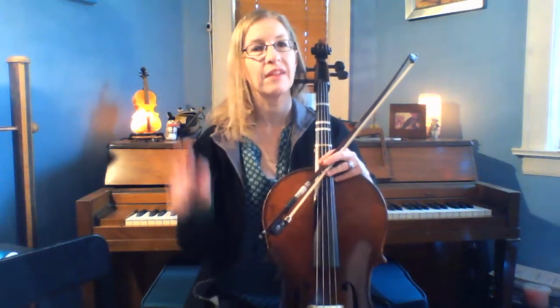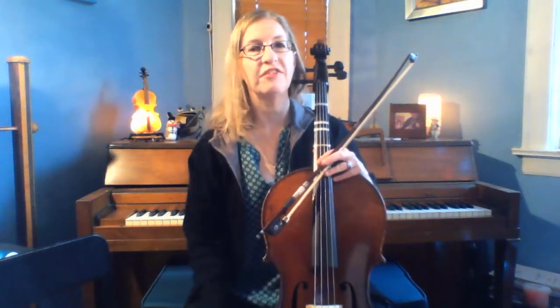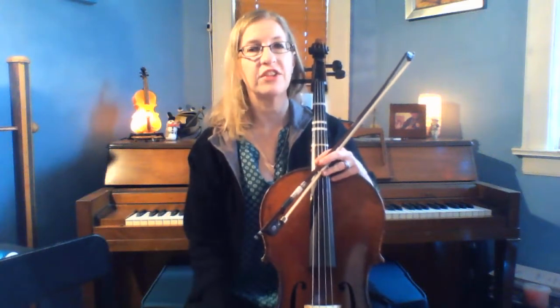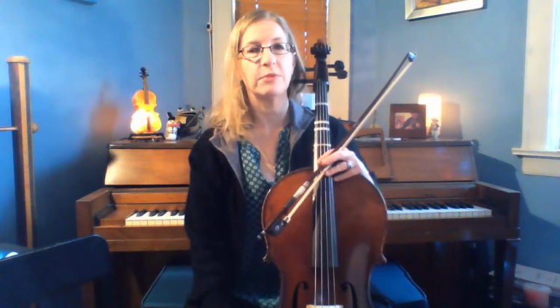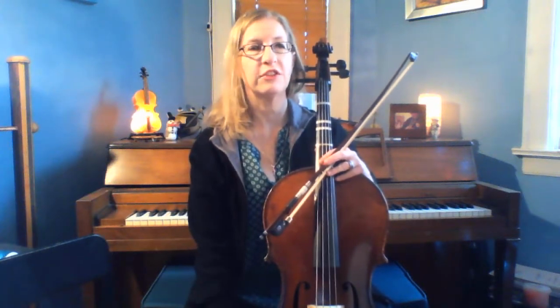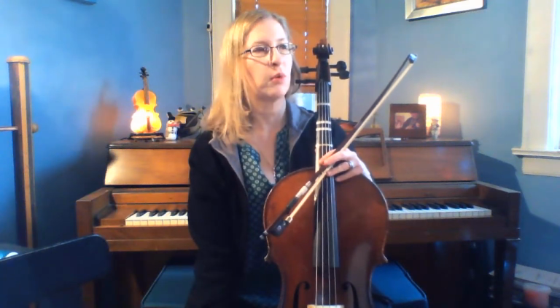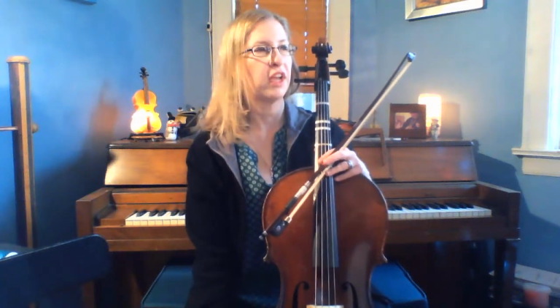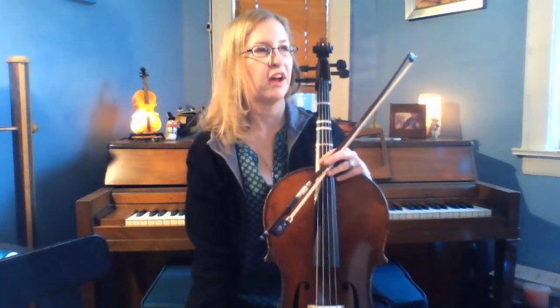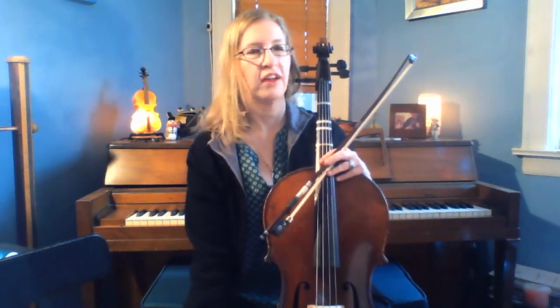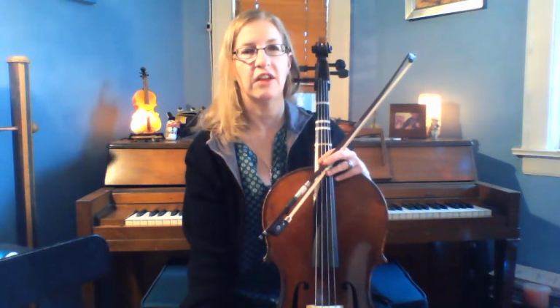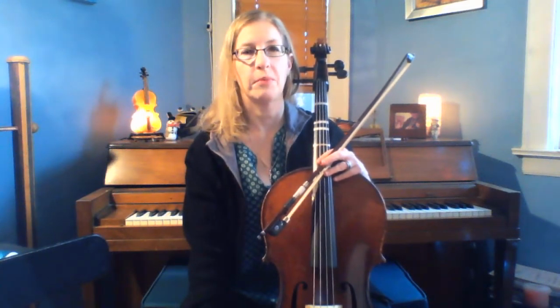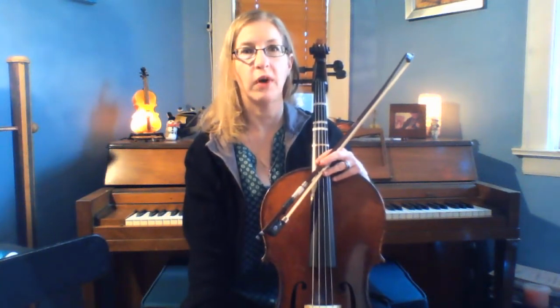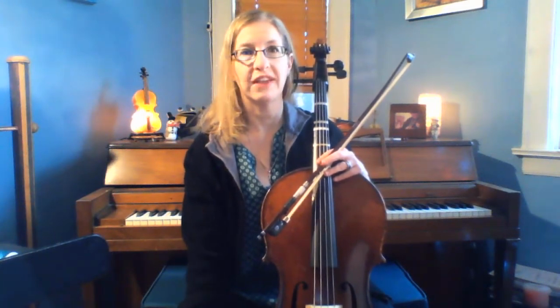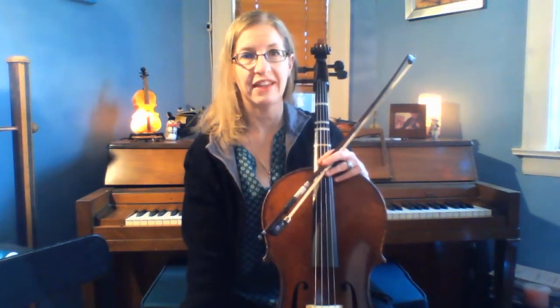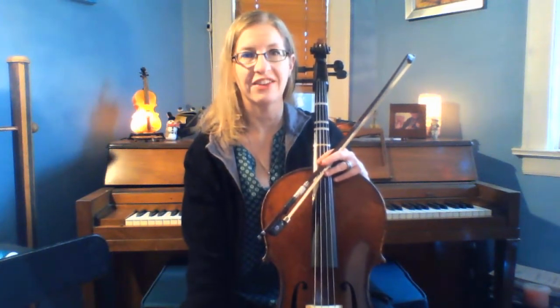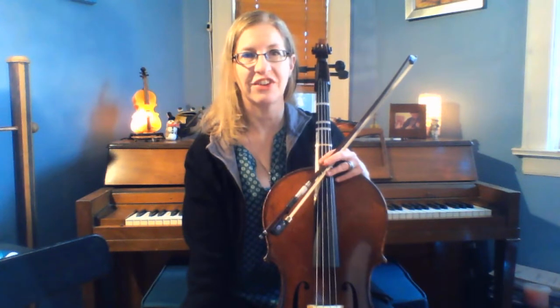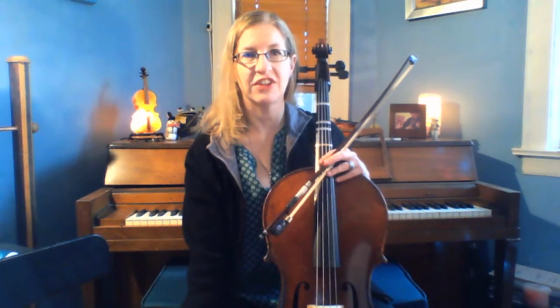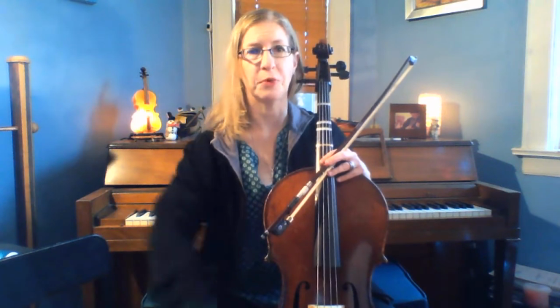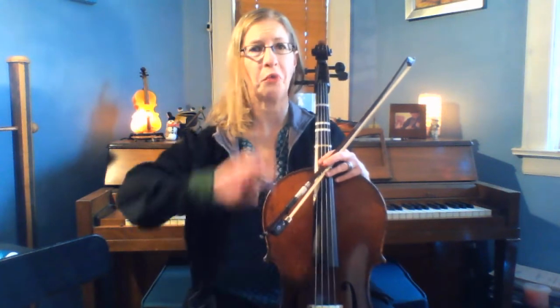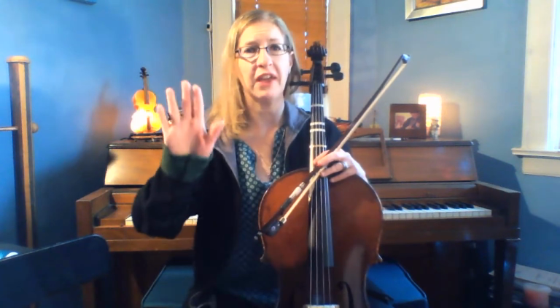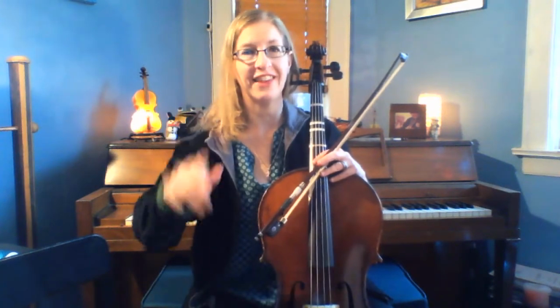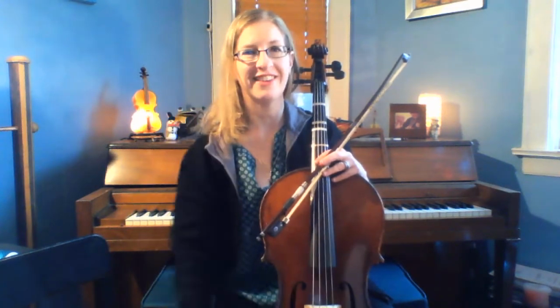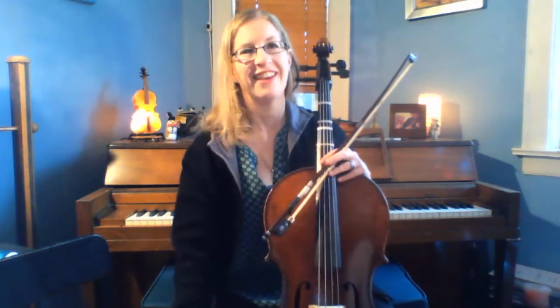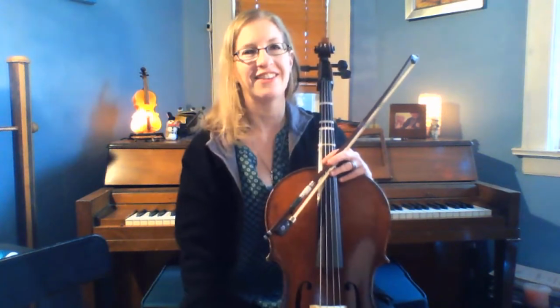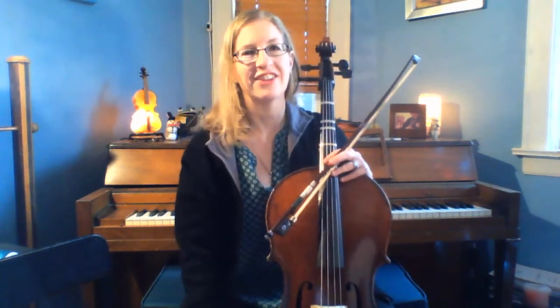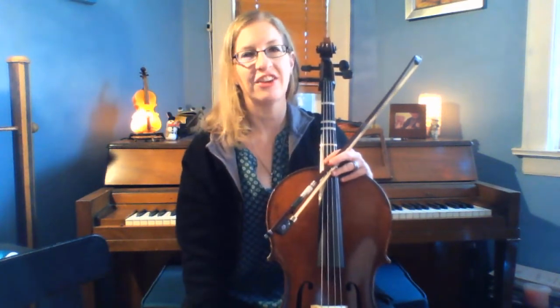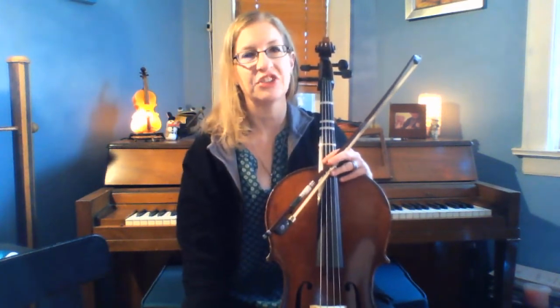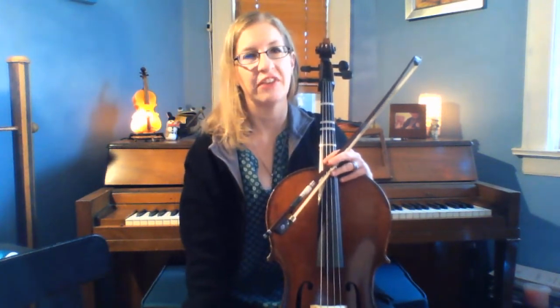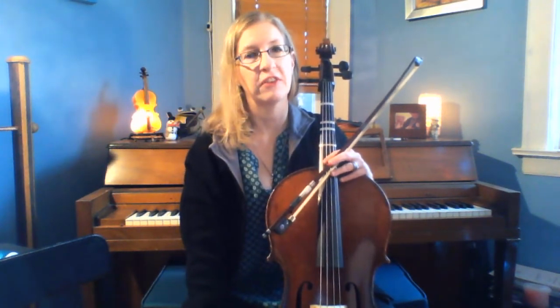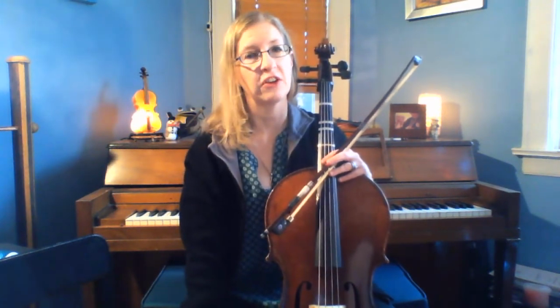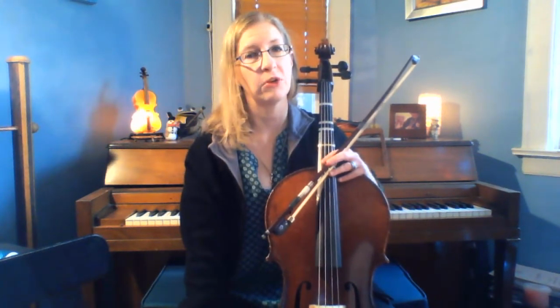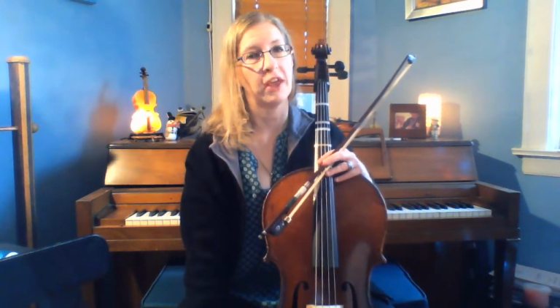Hi Fifth Grade Cello Players! We're working on number 190 in our Sound Innovations book, way at the end. It is actually our national anthem, the Star-Spangled Banner.